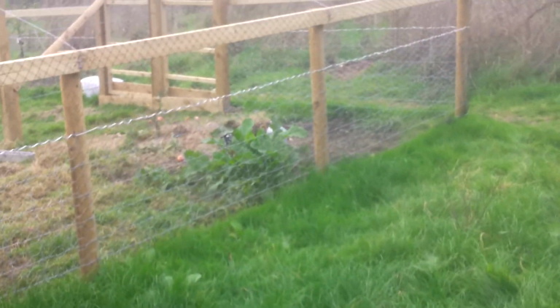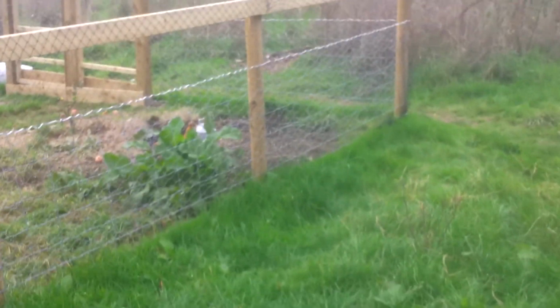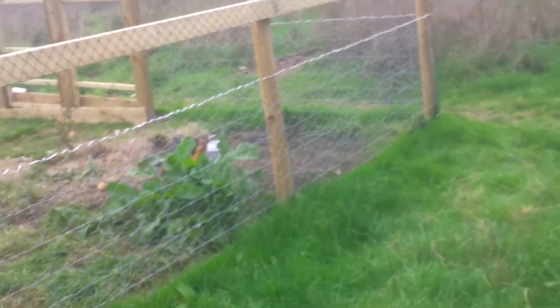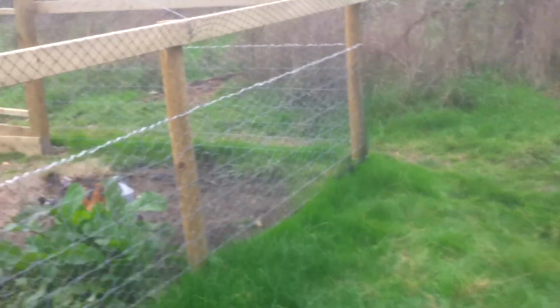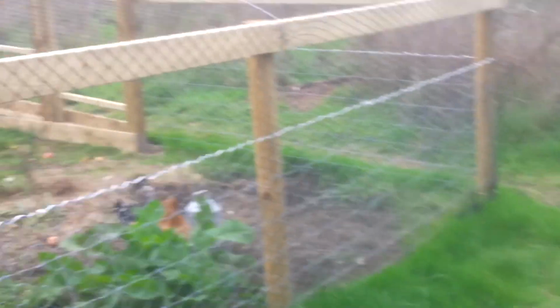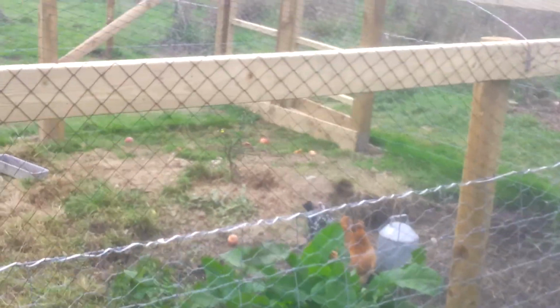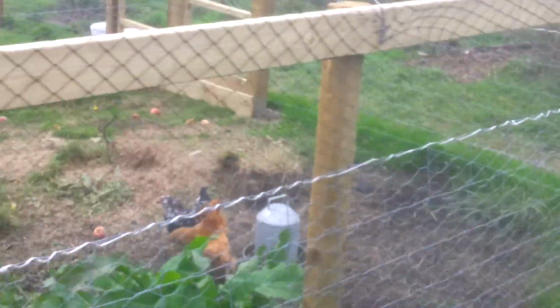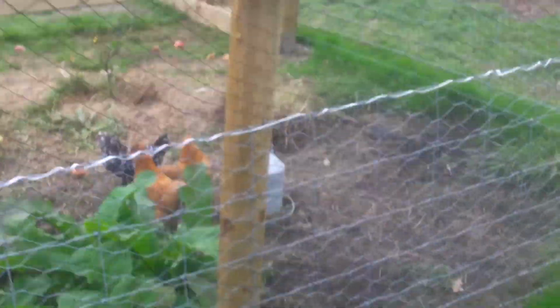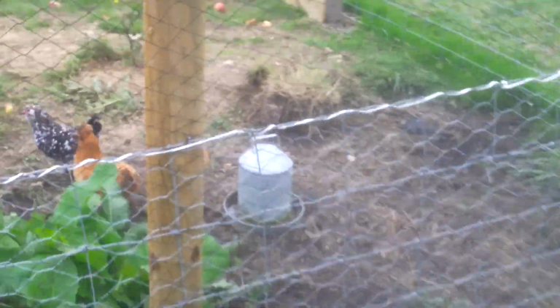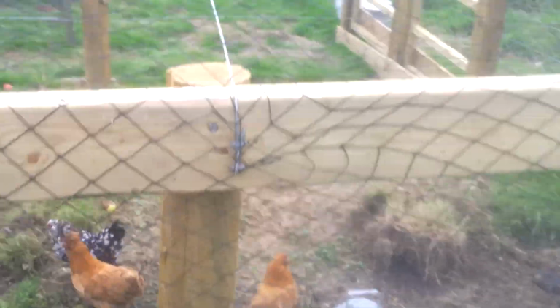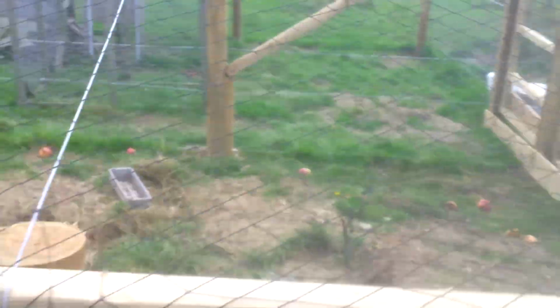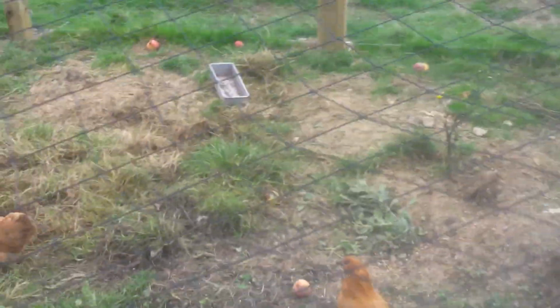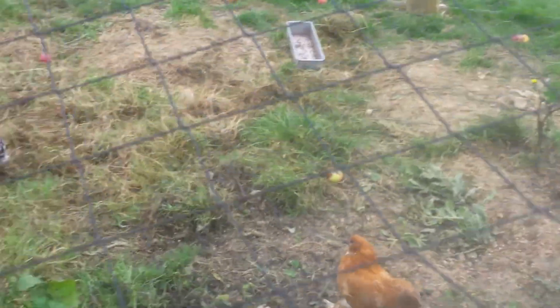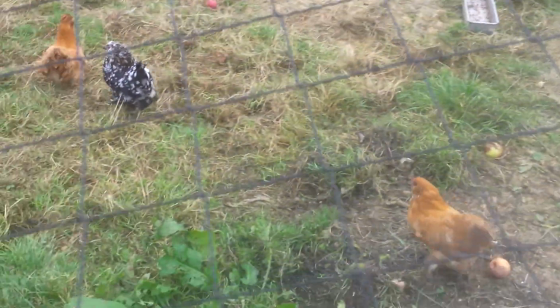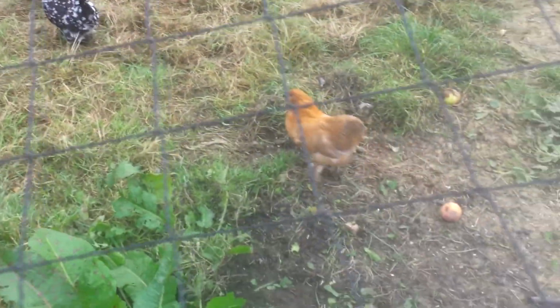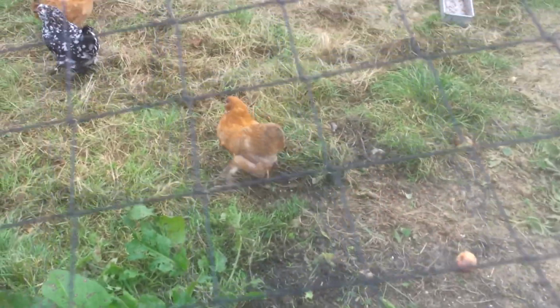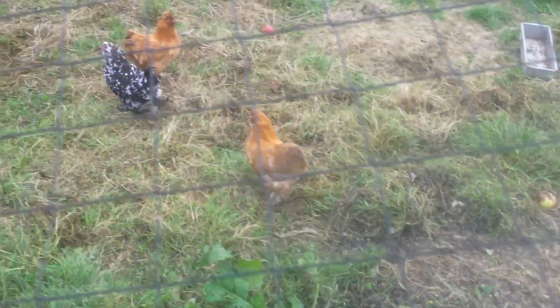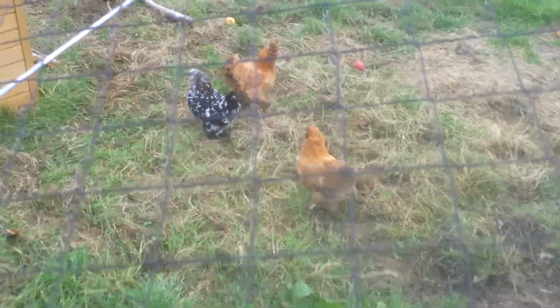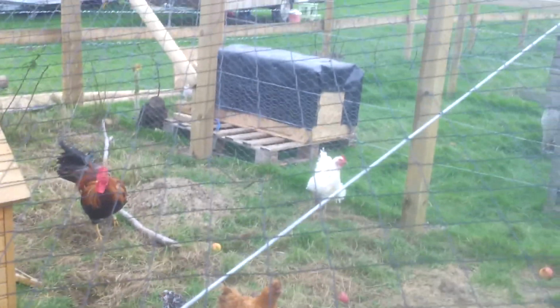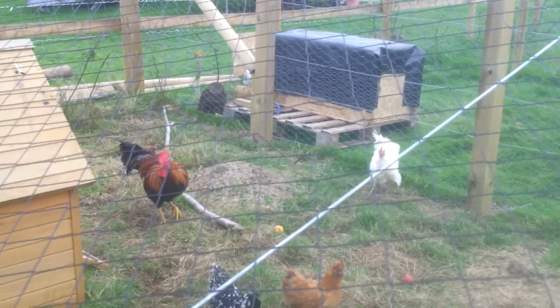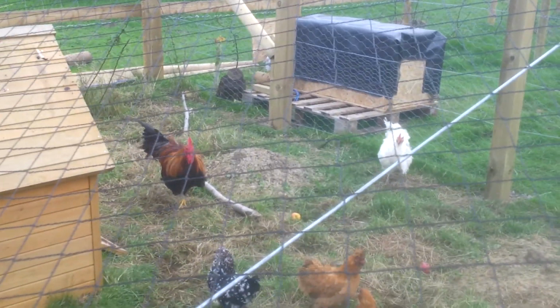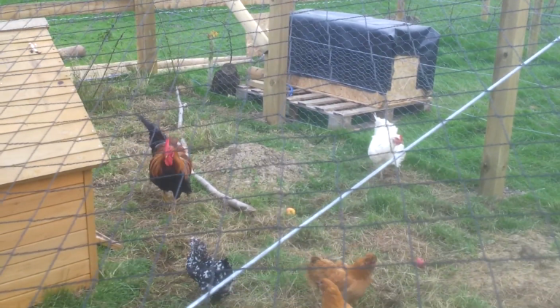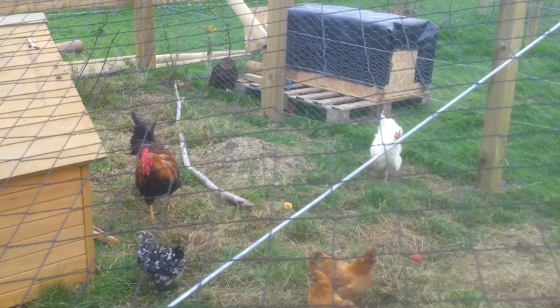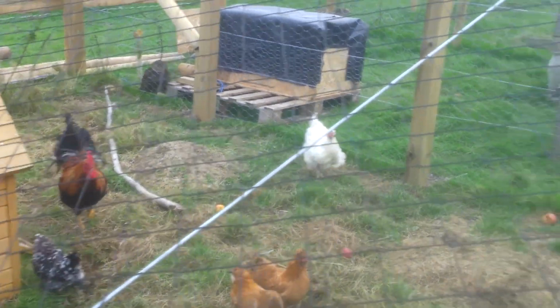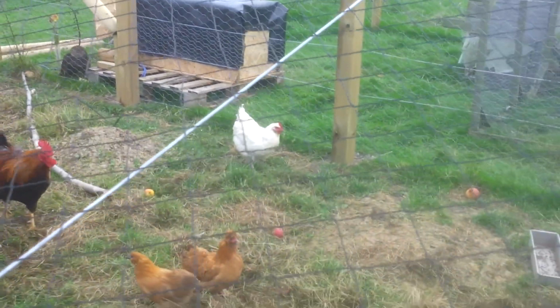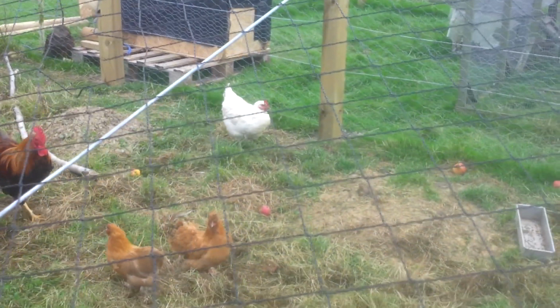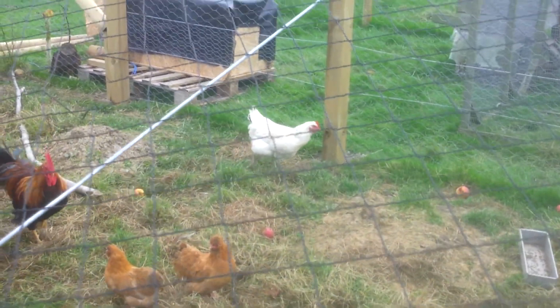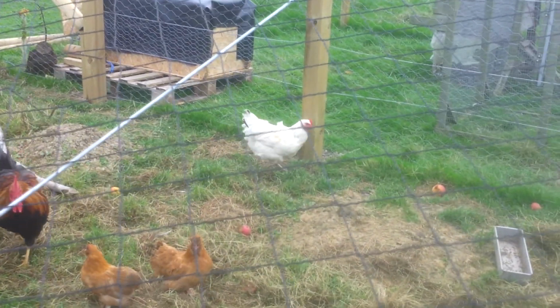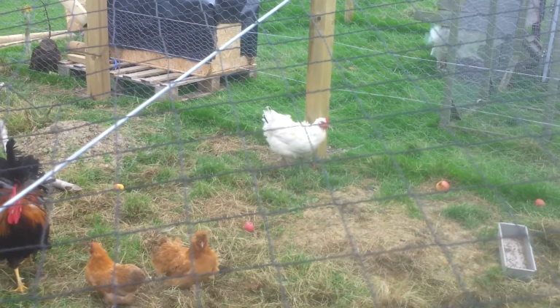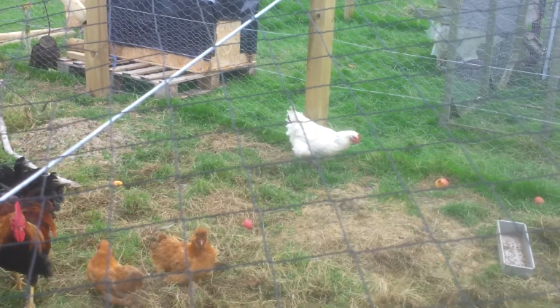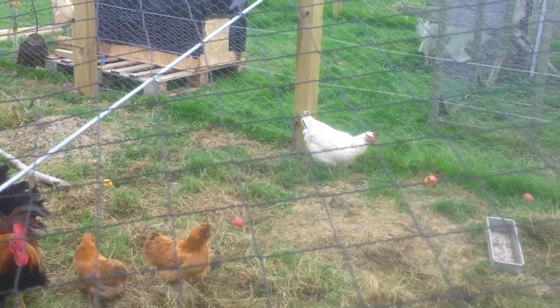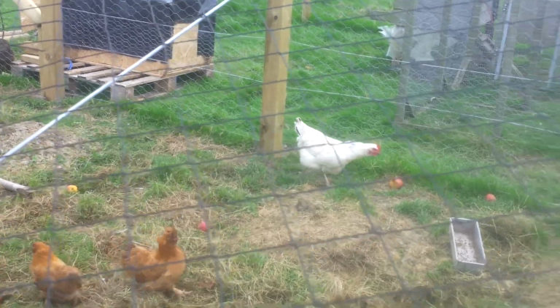I'm walking over to the chicken pen. Those are our regular chickens, girls with their feathers on their feet. And there's Lester the cockerel and Star, our Sussex Star, white hen.